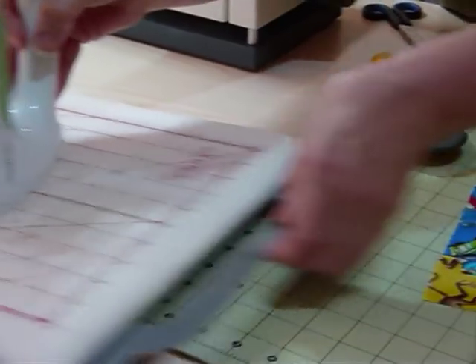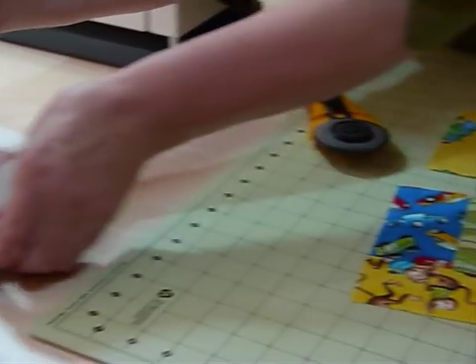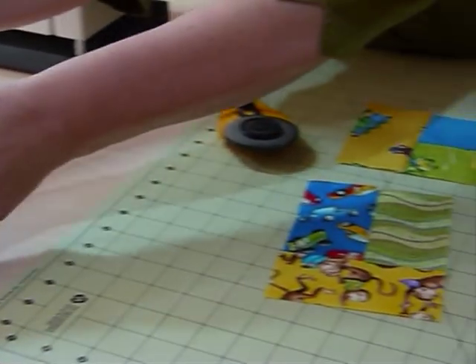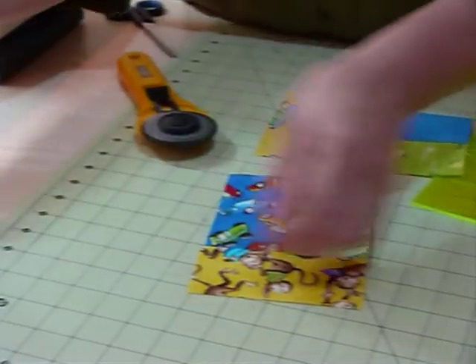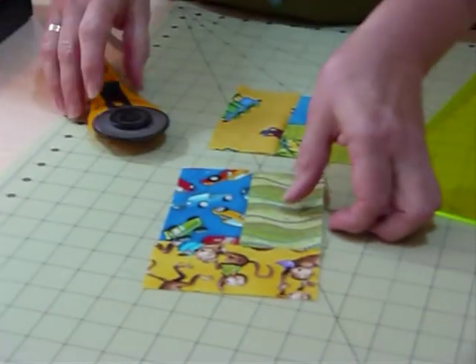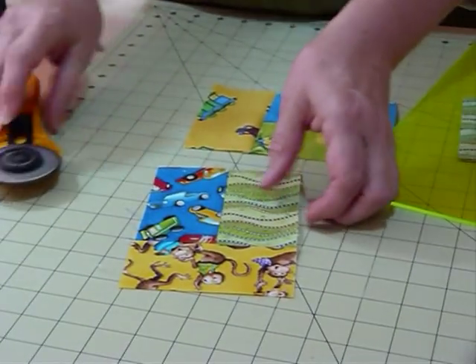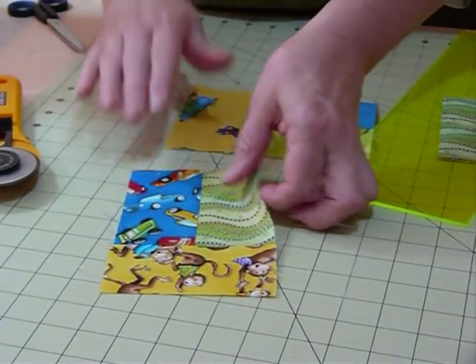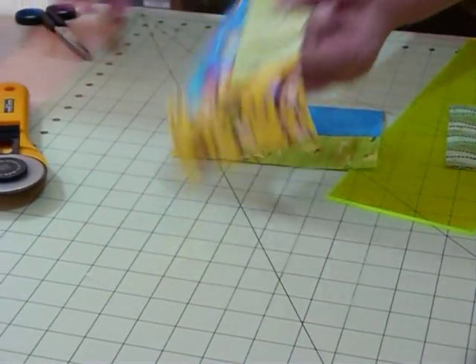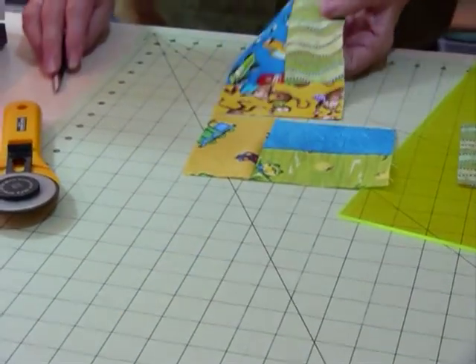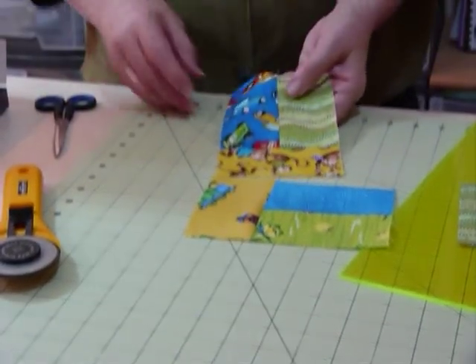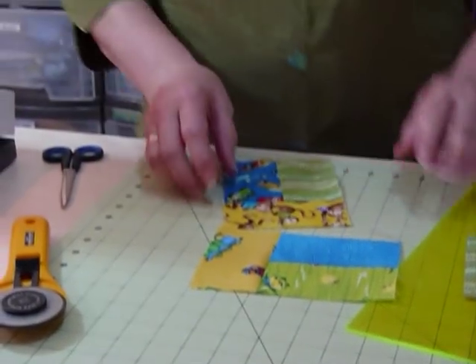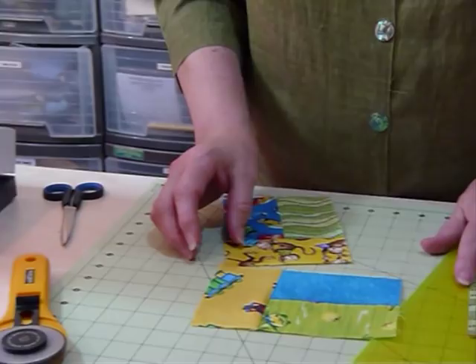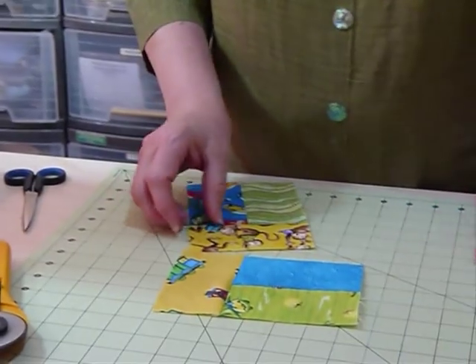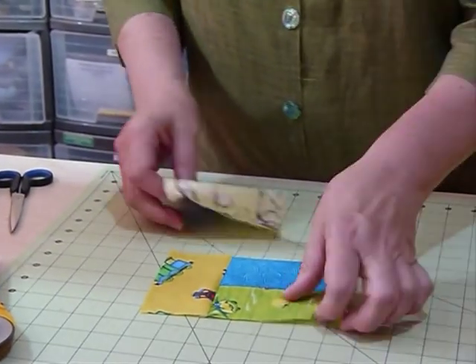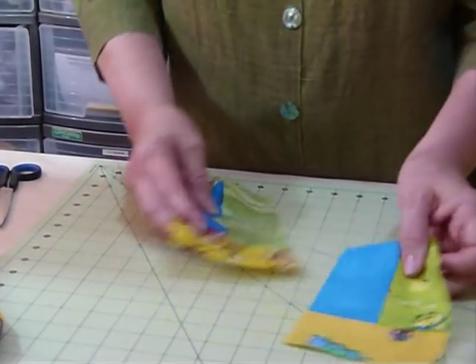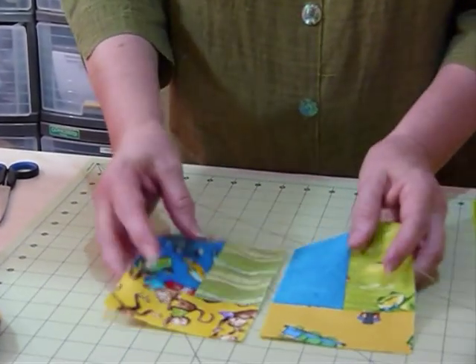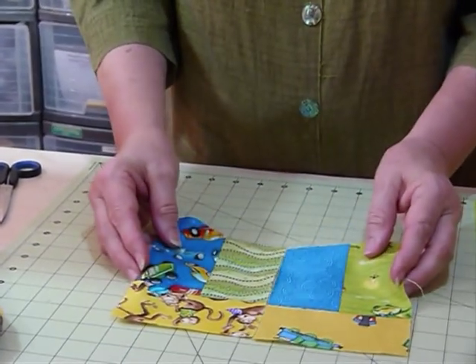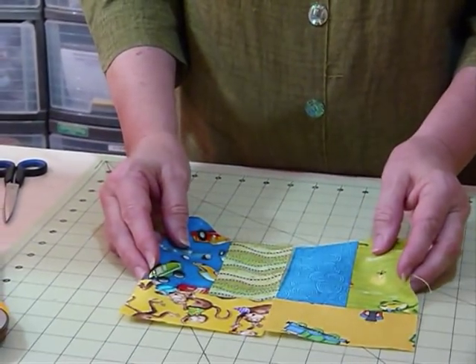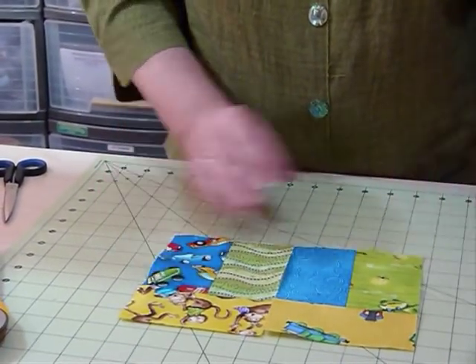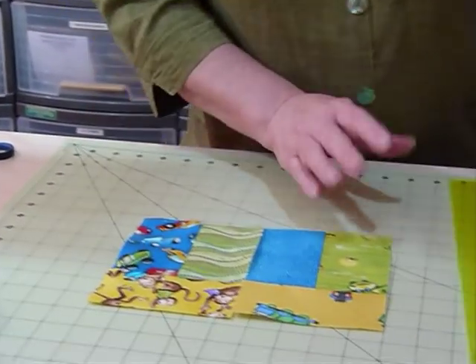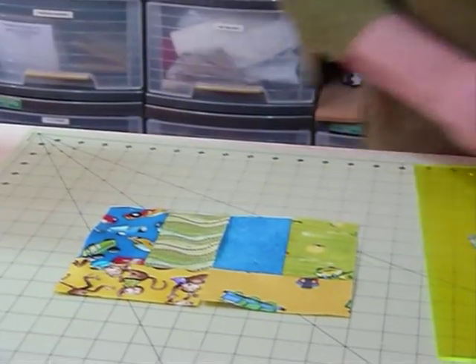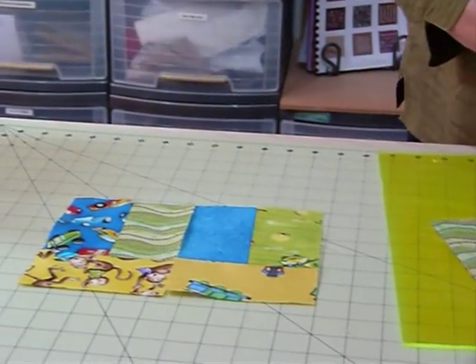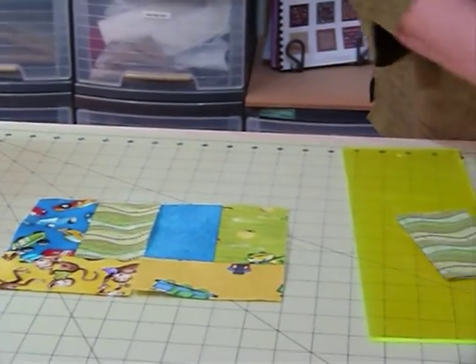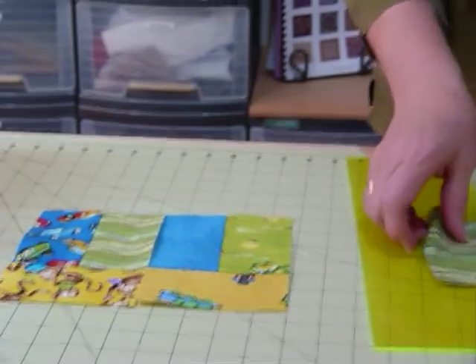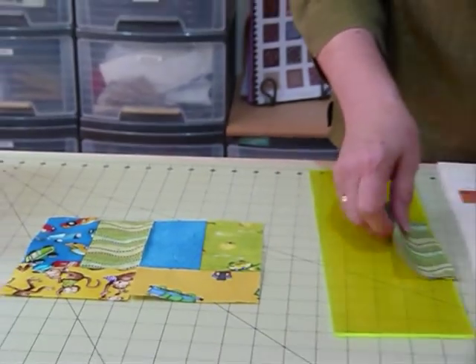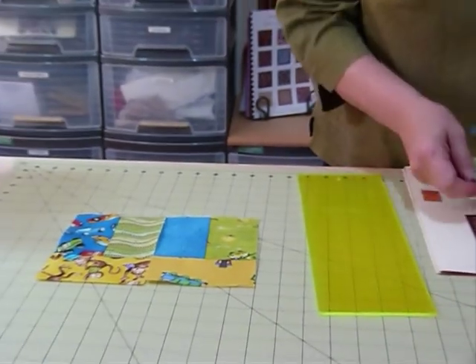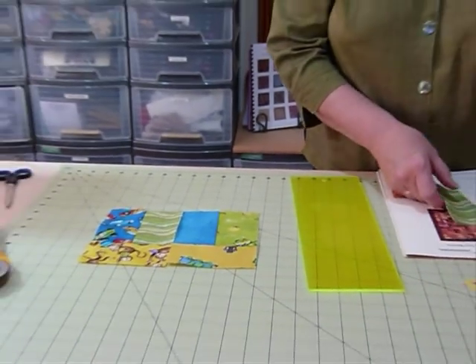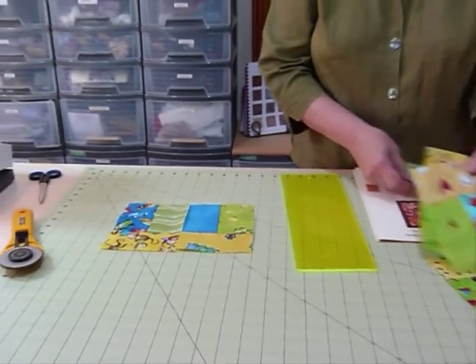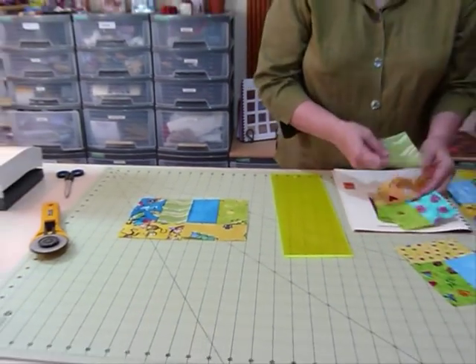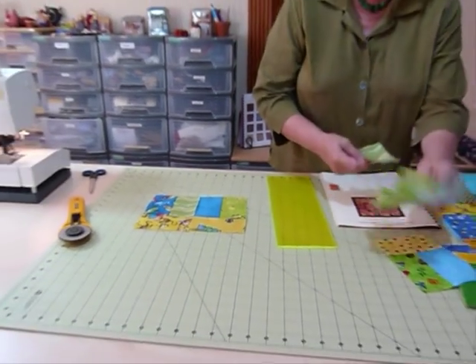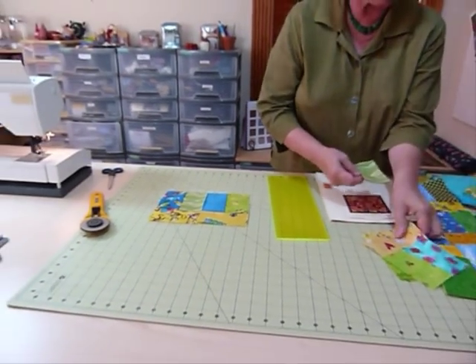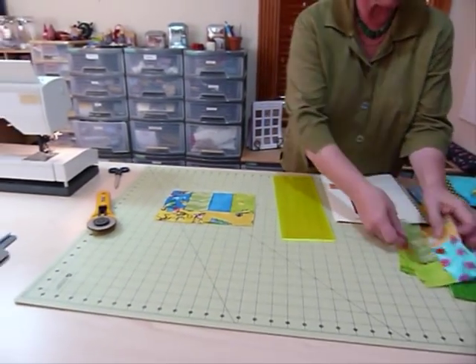This would be great for using up all sorts of novelty fabrics in an eye-spy sort of quilt. Now I've got my block — I've actually made several ahead of time so I can show you a couple of different layout possibilities.